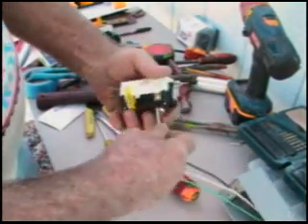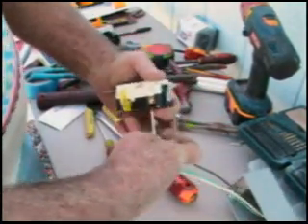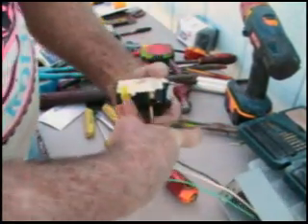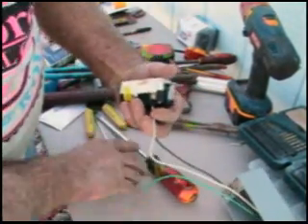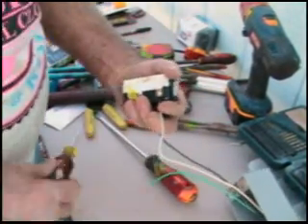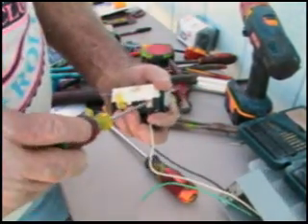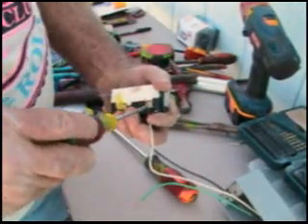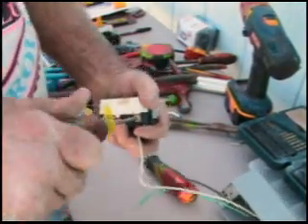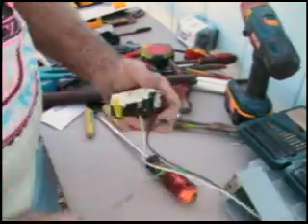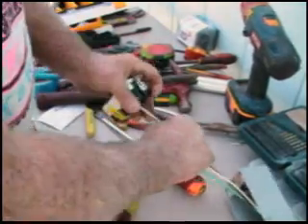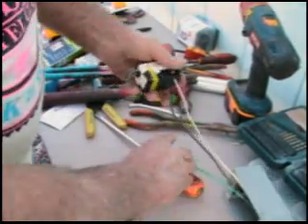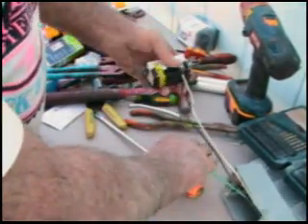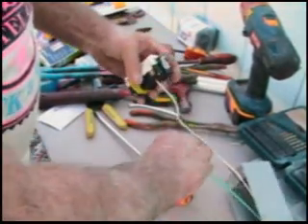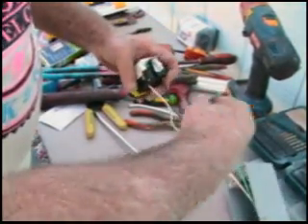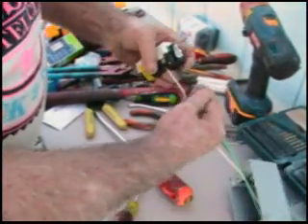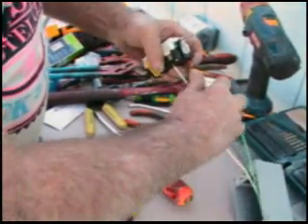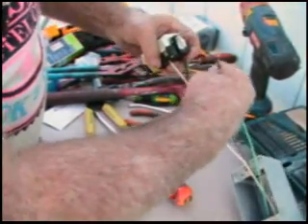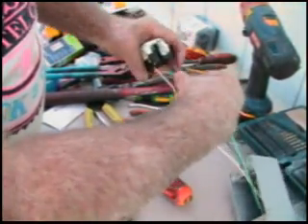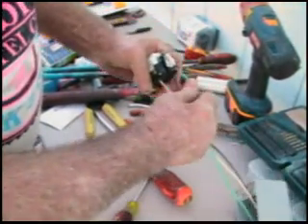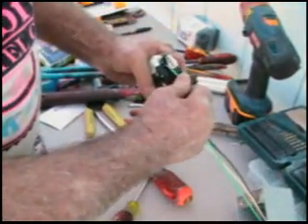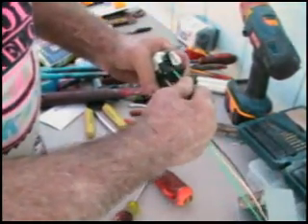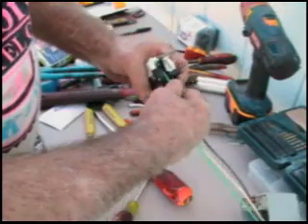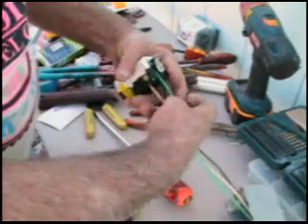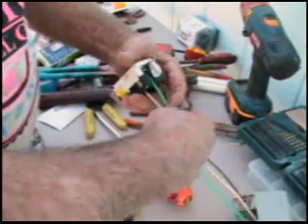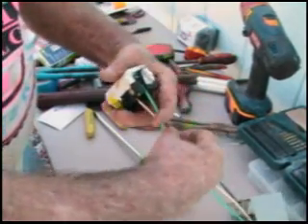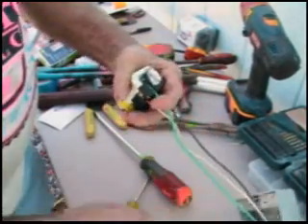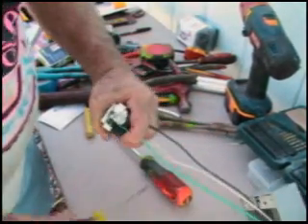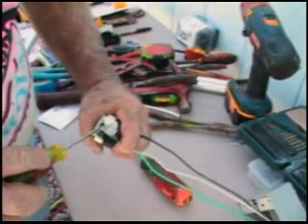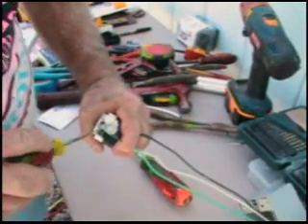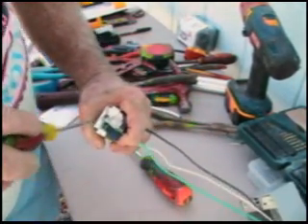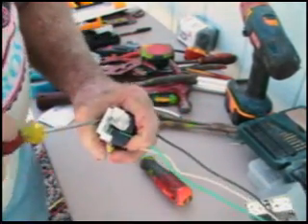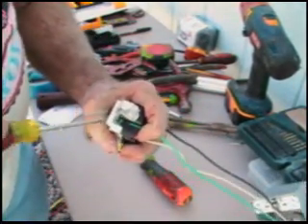Go ahead and slip that in there. And then you have to ground these things, so you ground it.